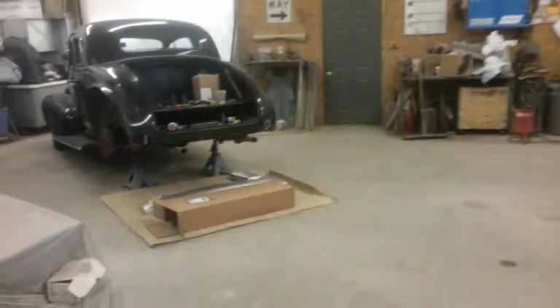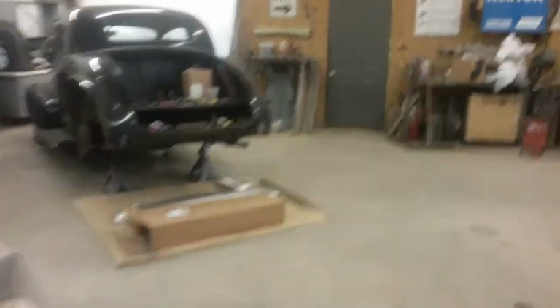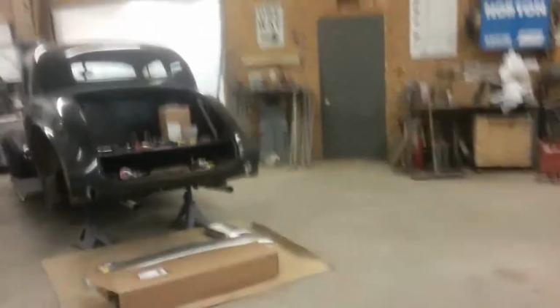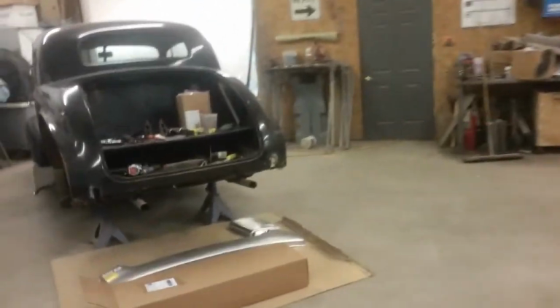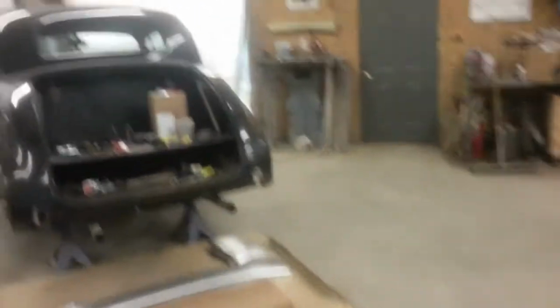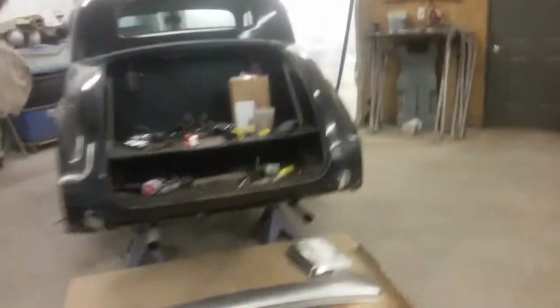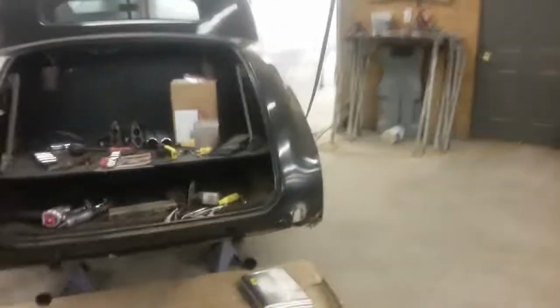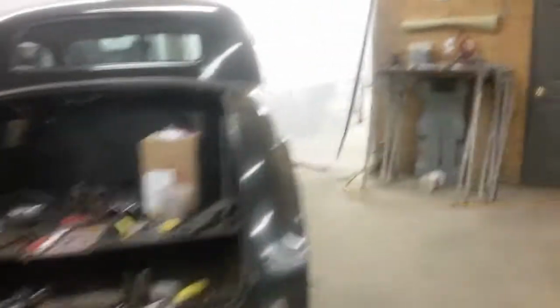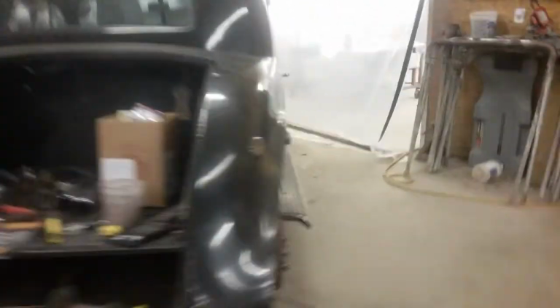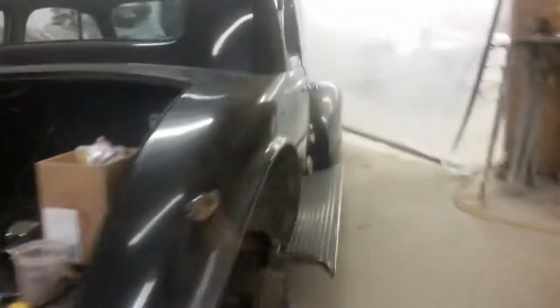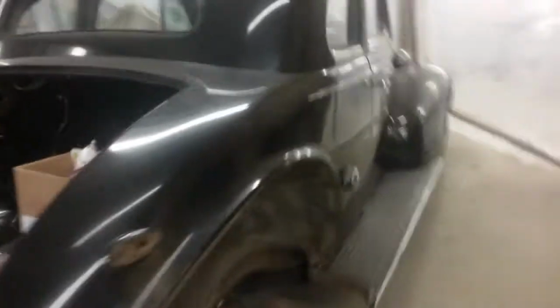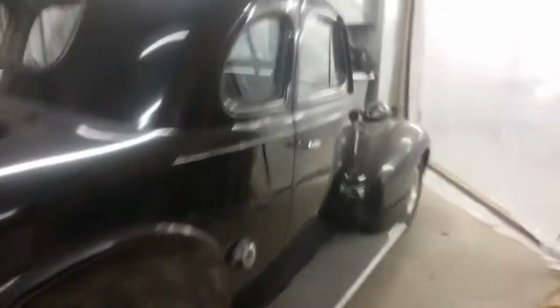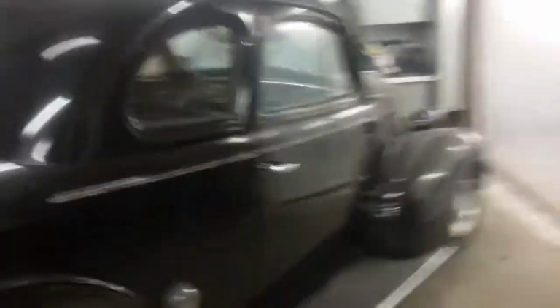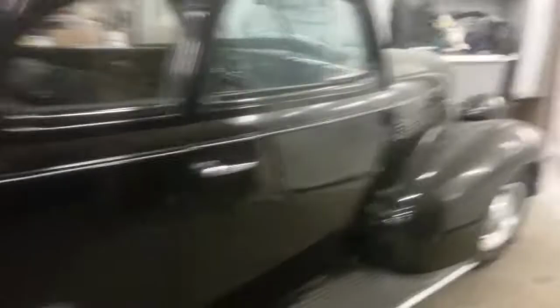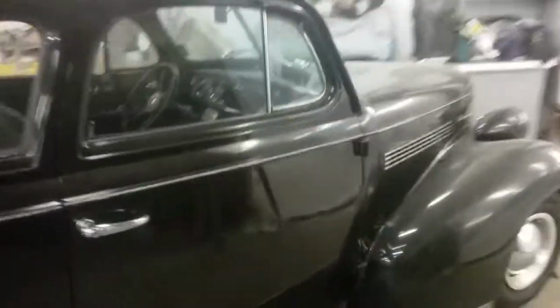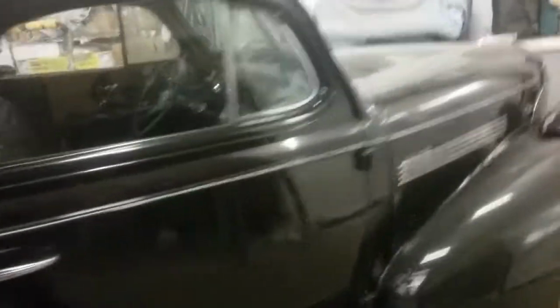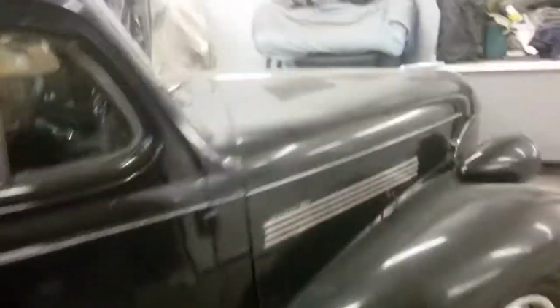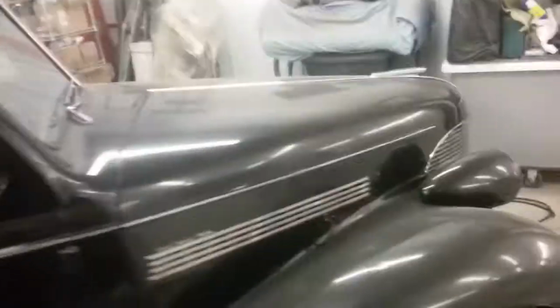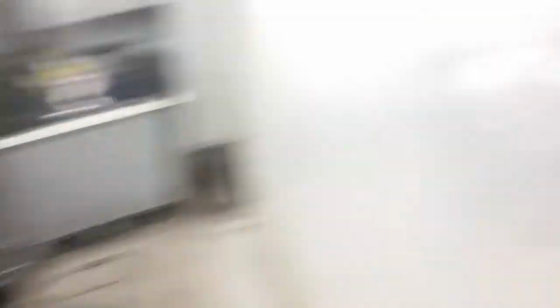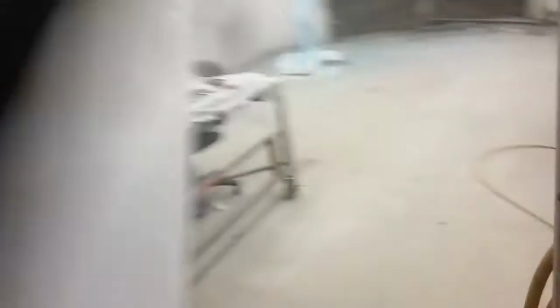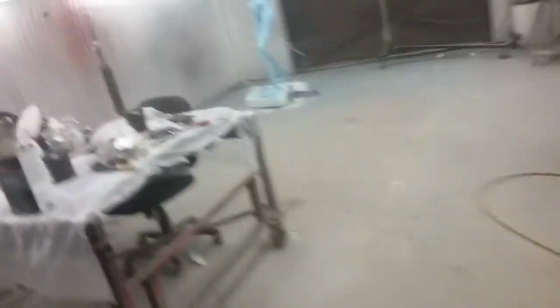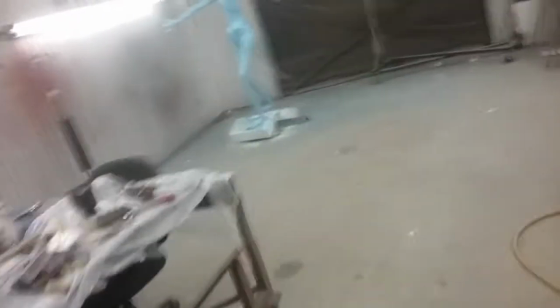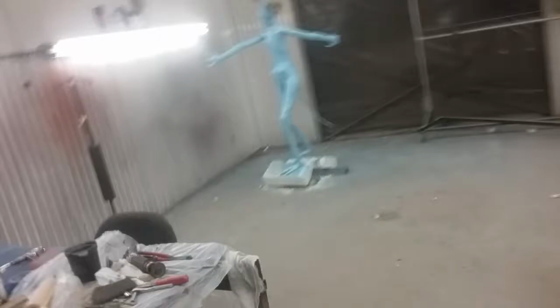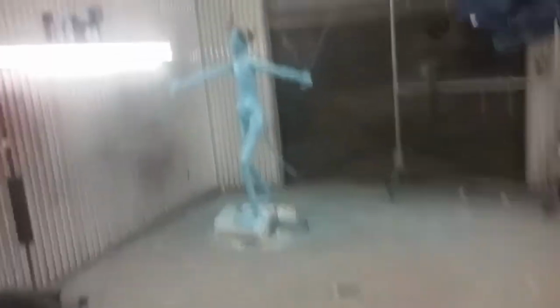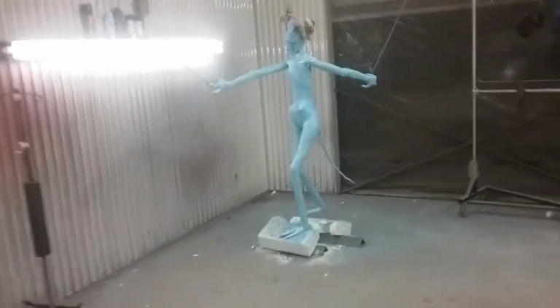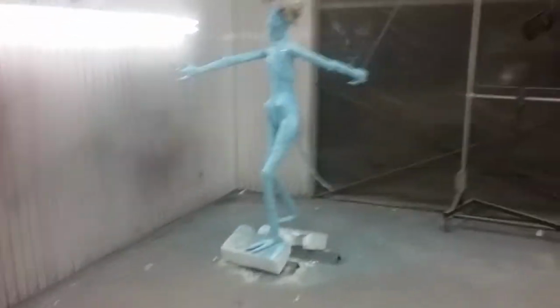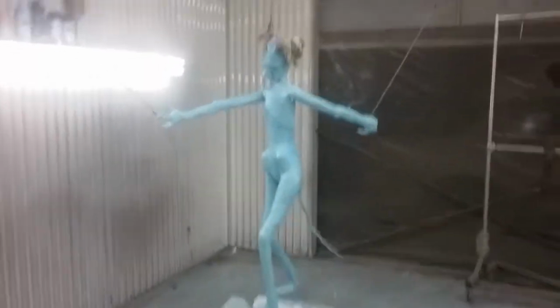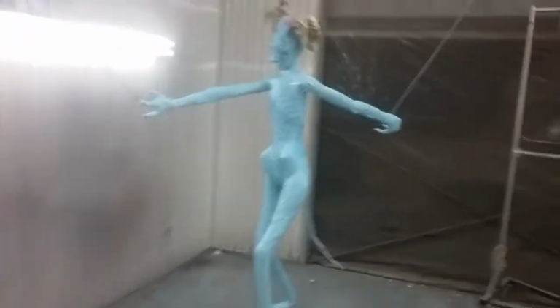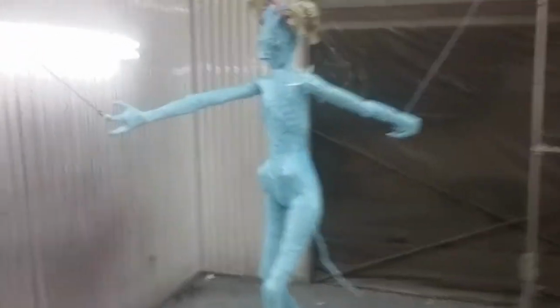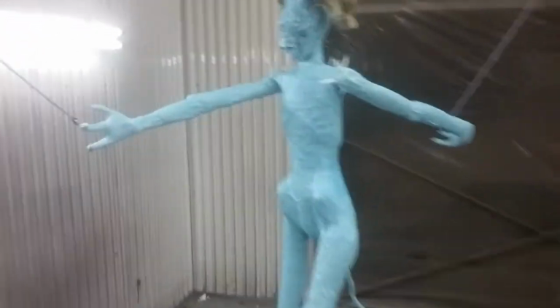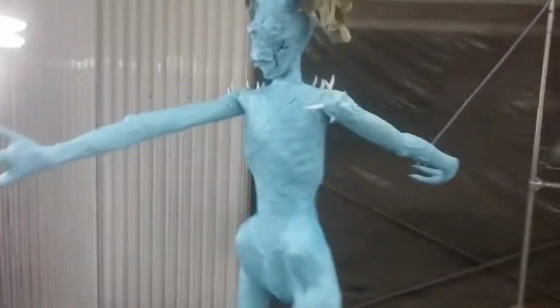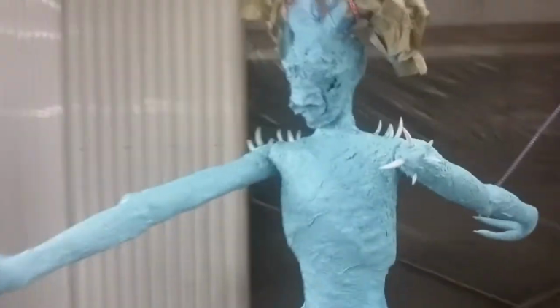Good morning YouTube. I'm here at the shop today working on Damien. It's a little '39 Chevy project I'm doing for a customer.